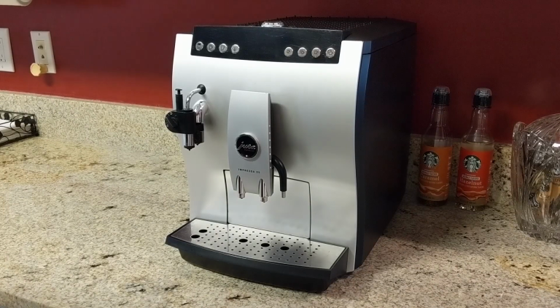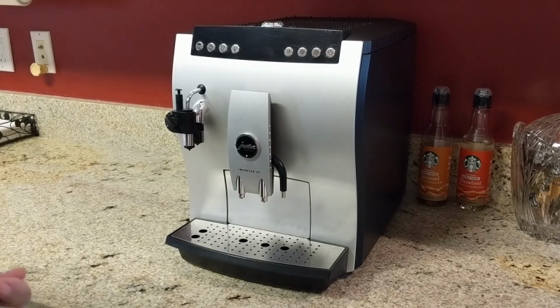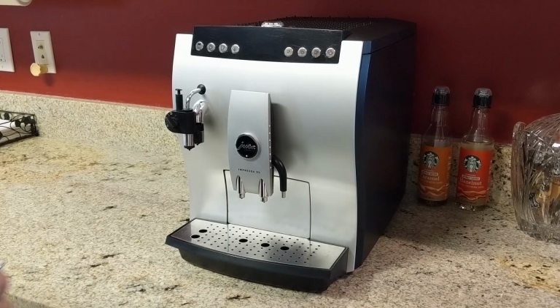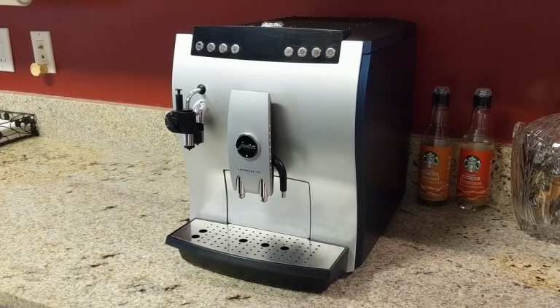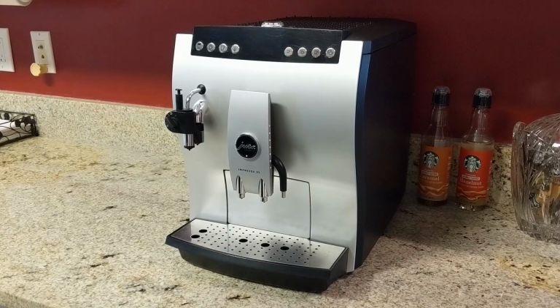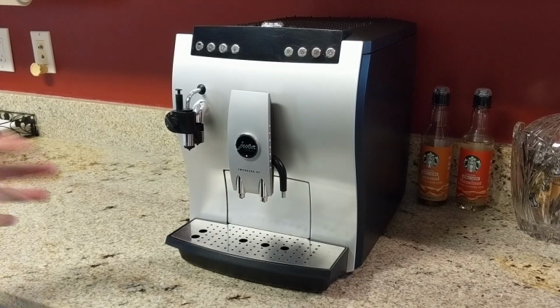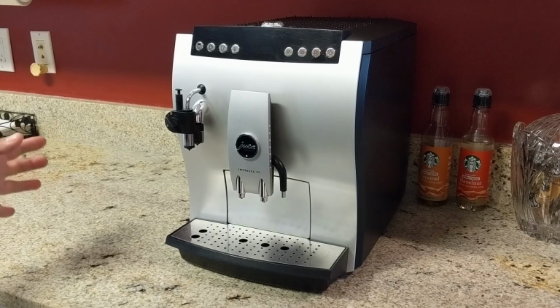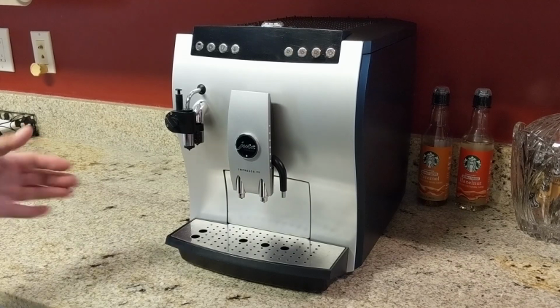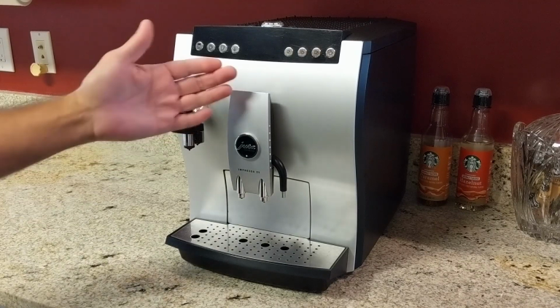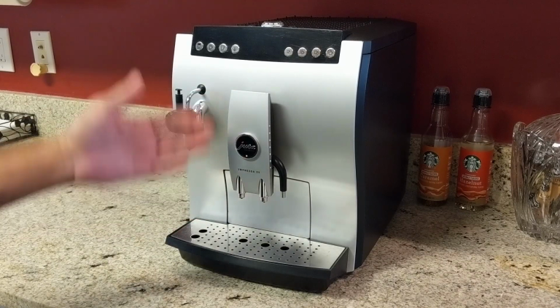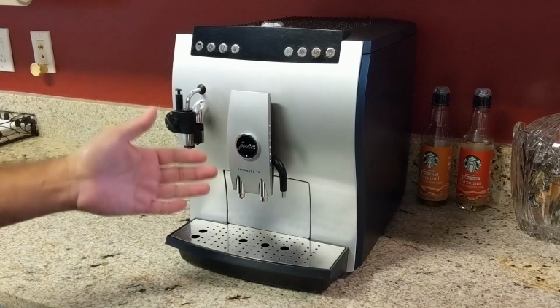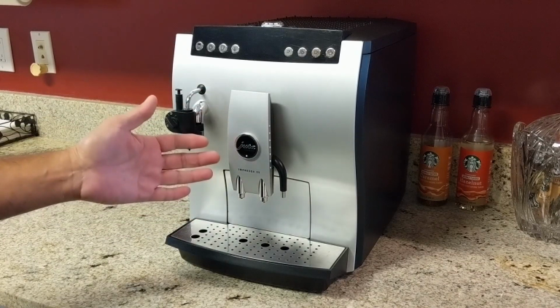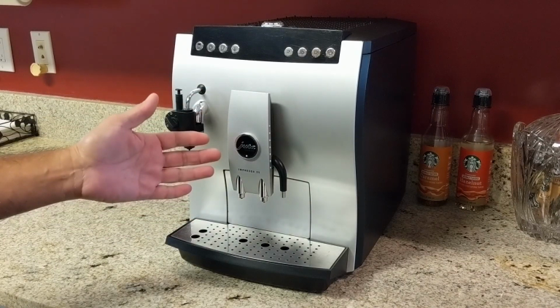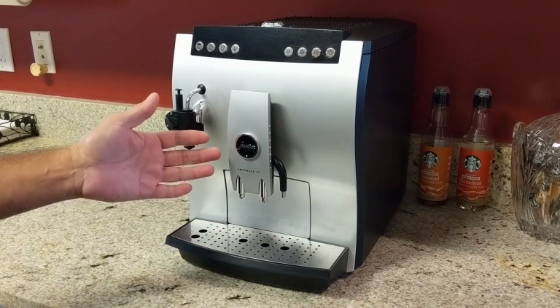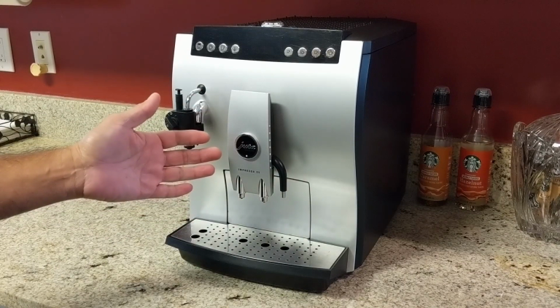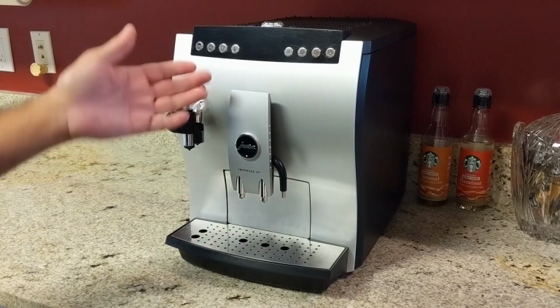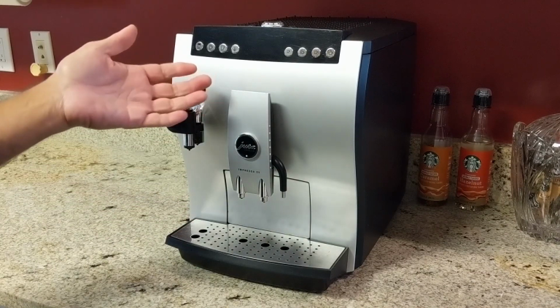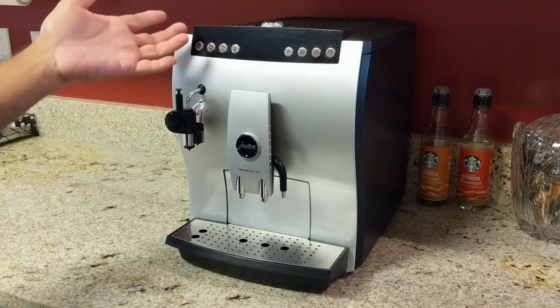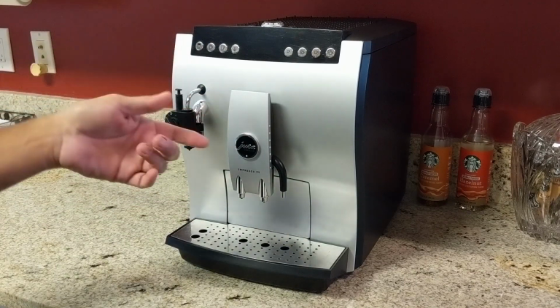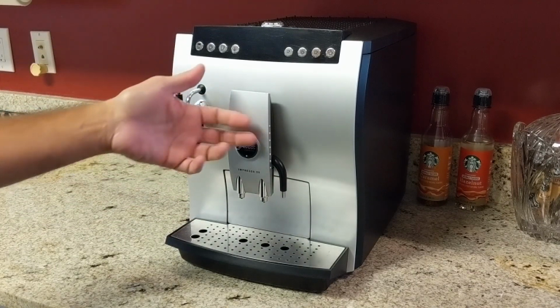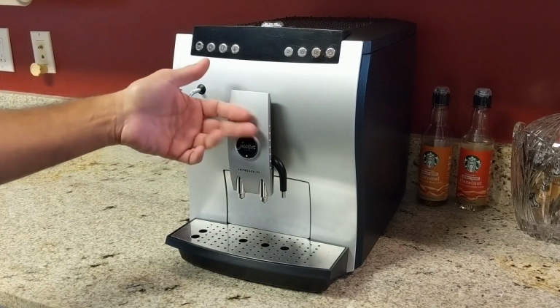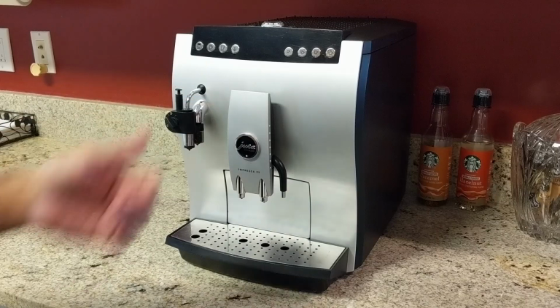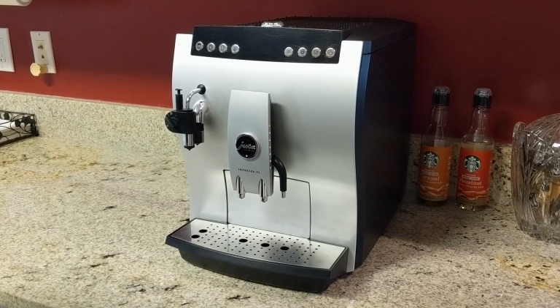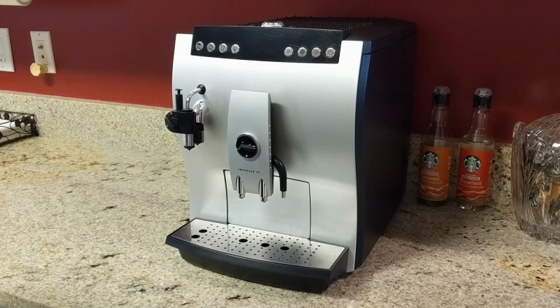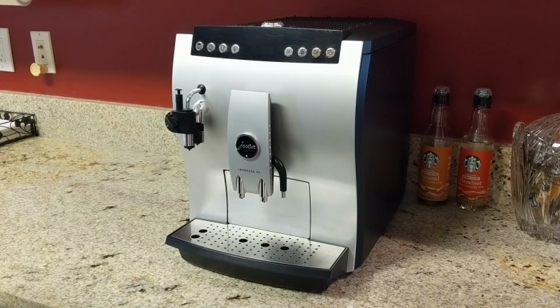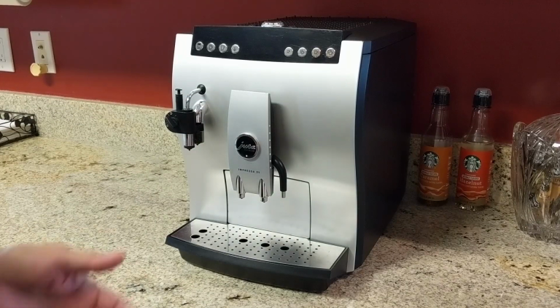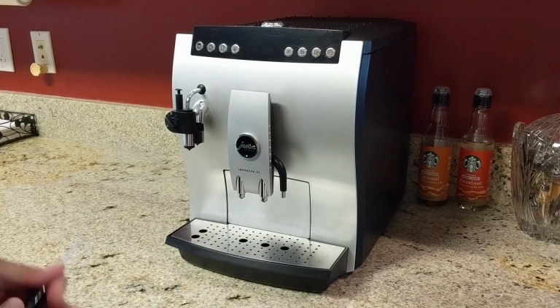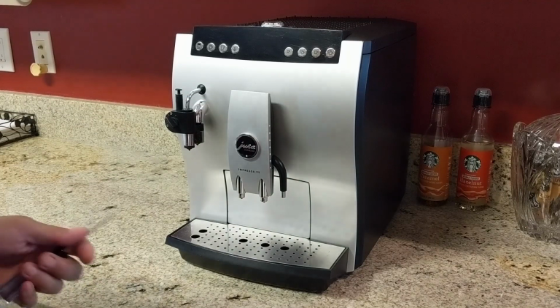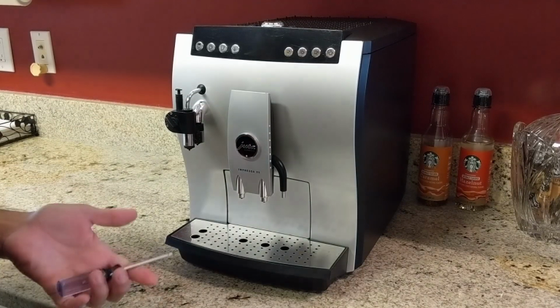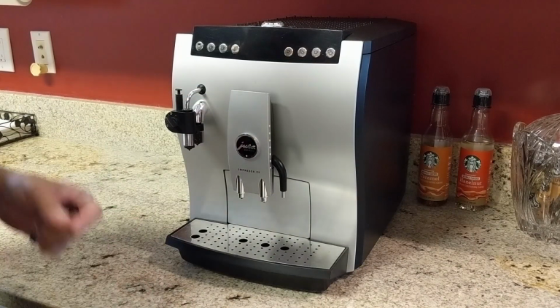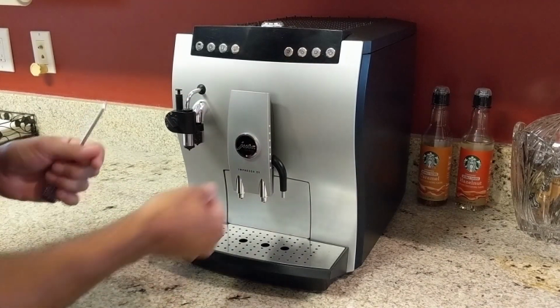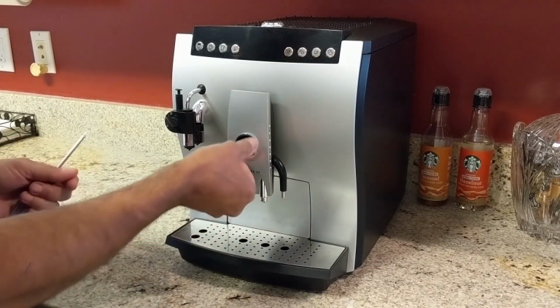This week we're going to do a real quick video on how to clean the front of this Jura Z5 coffee maker. We're going to clean these spouts up here in the front, so we'll get right at it.